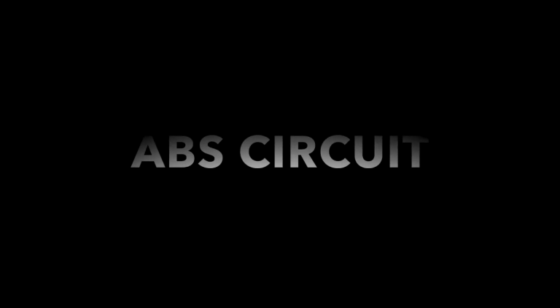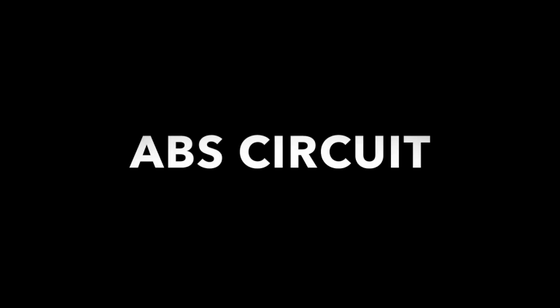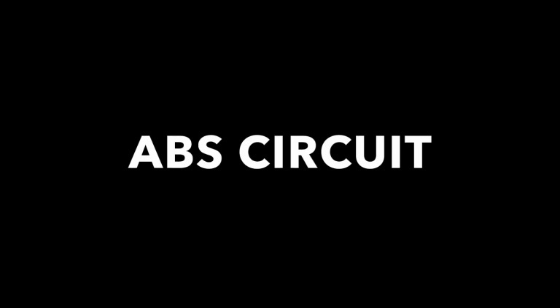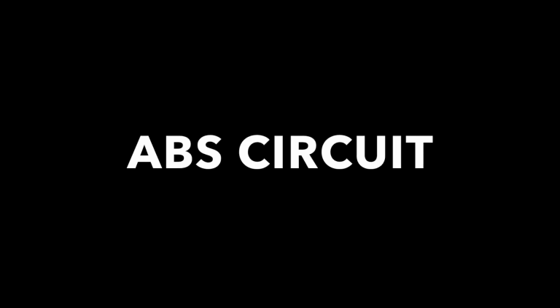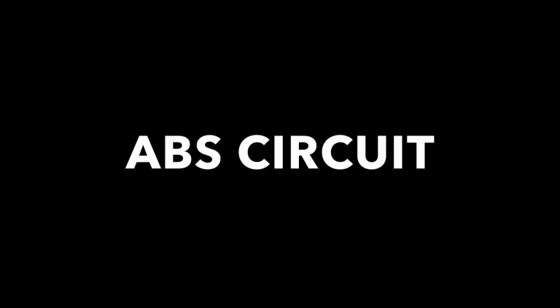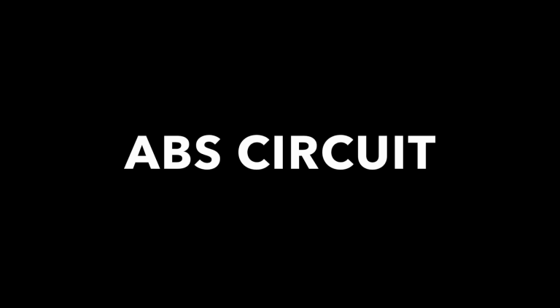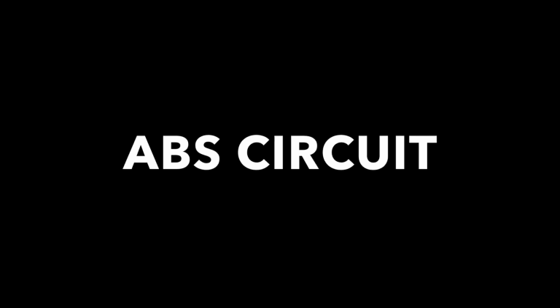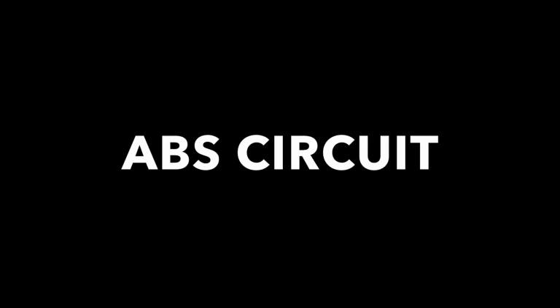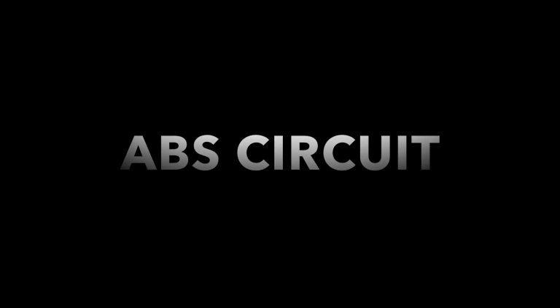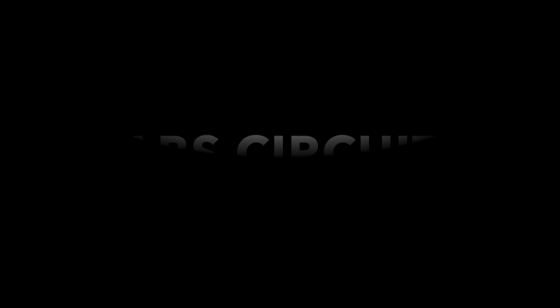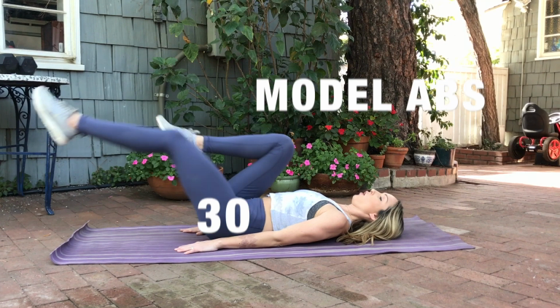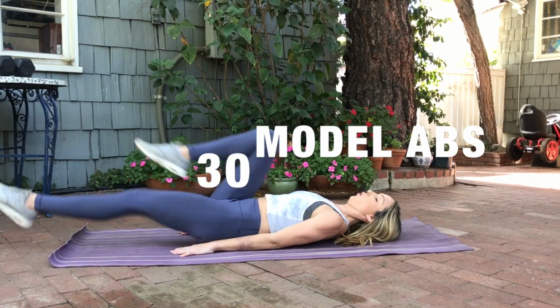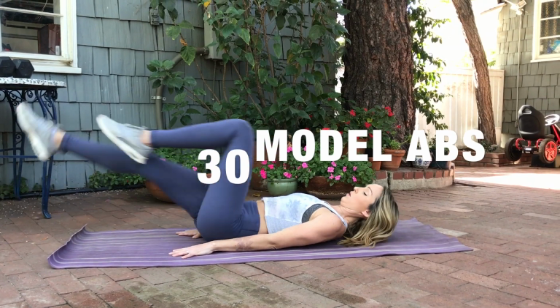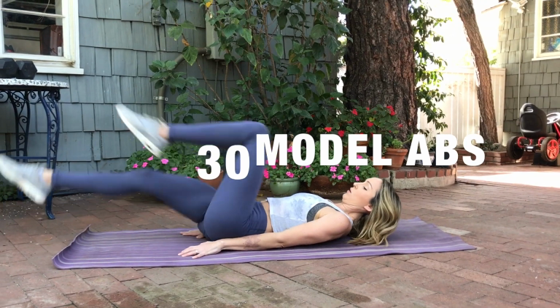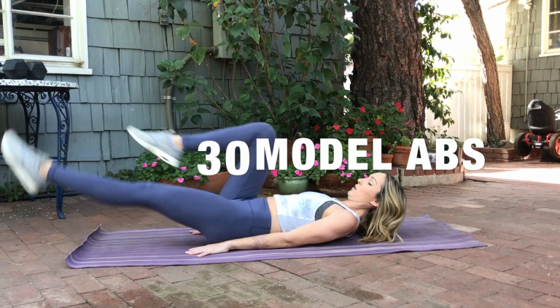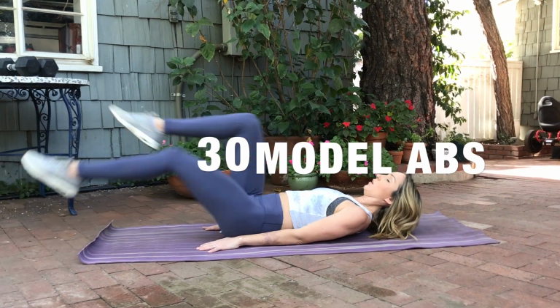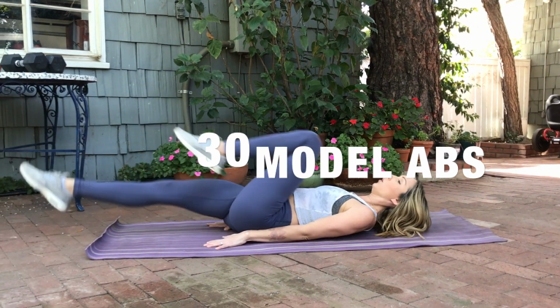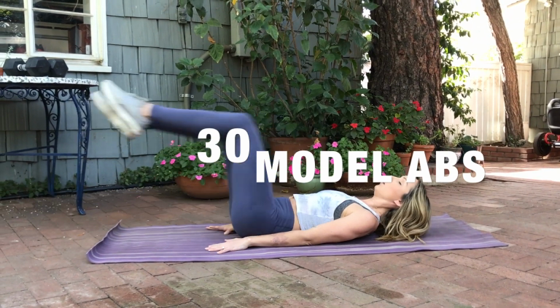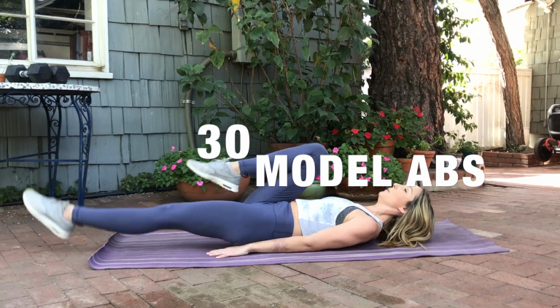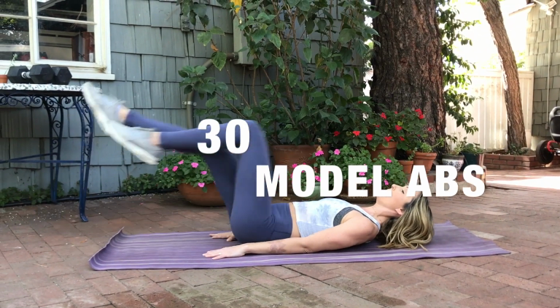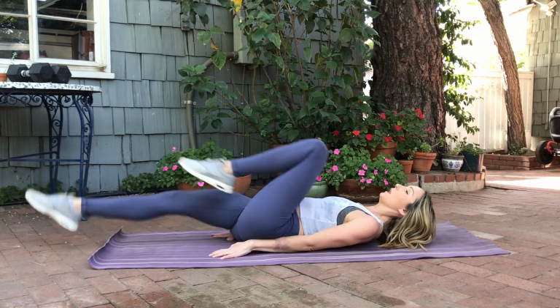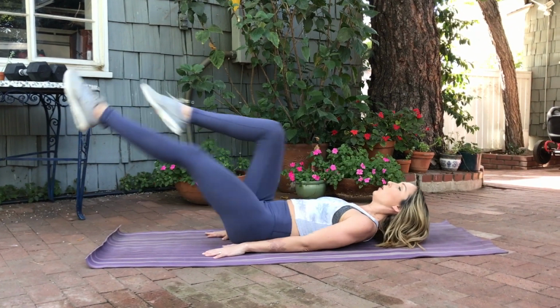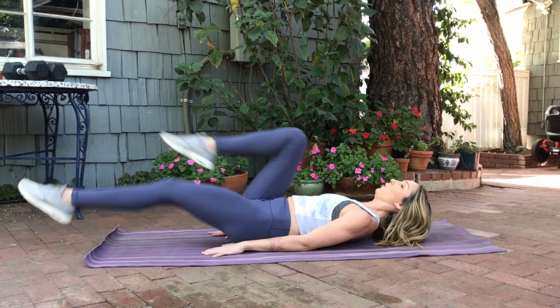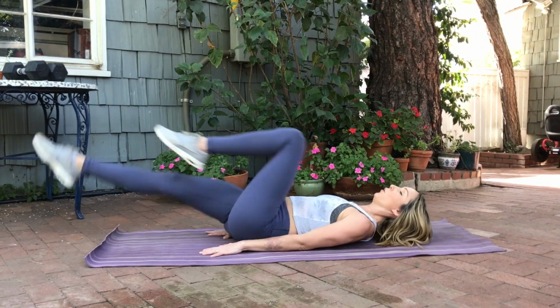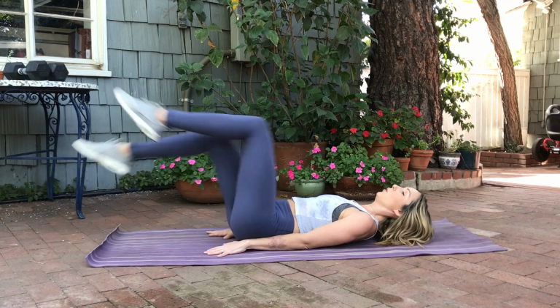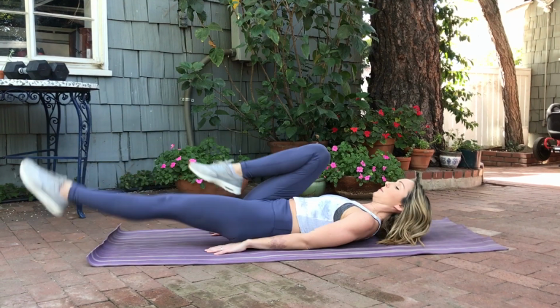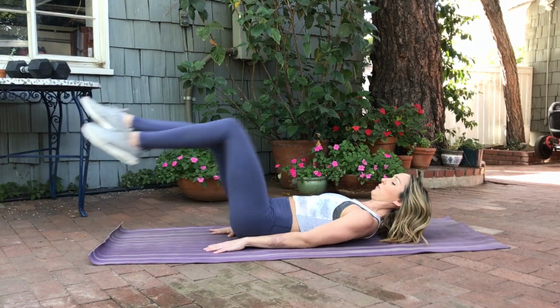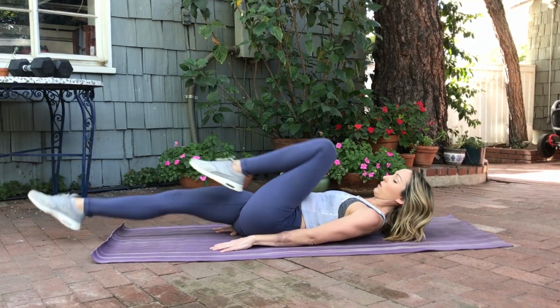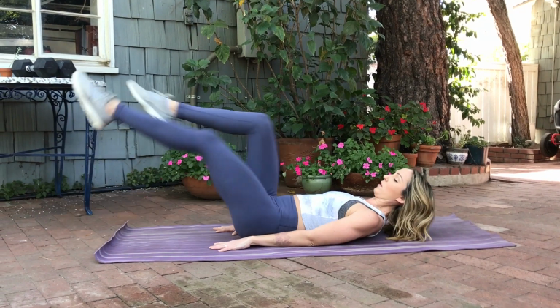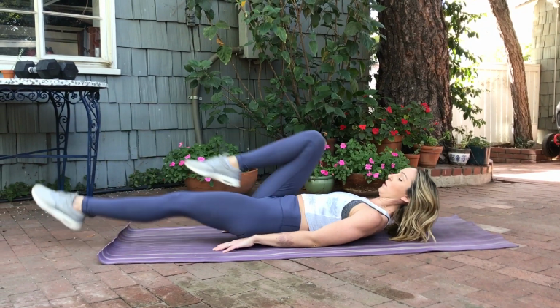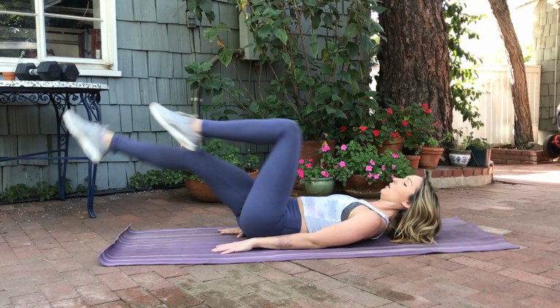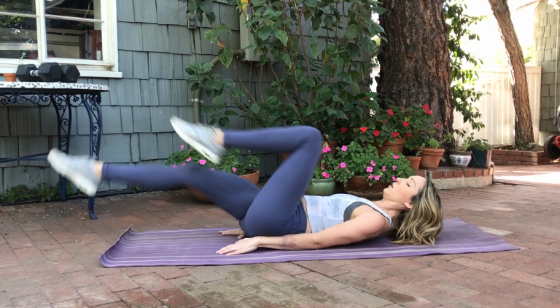Next up, we're going to be doing an ab circuit. You're going to be repeating this according to your level listed on the schedule, starting with 30 model abs — alternating and extending the legs, bringing that knee all the way into the chest with every rep.